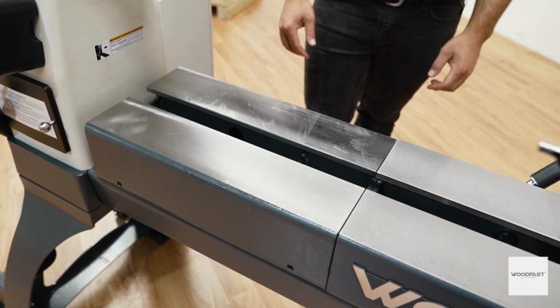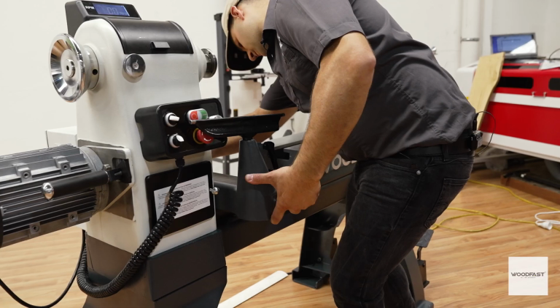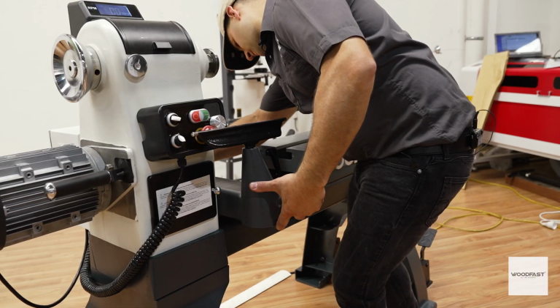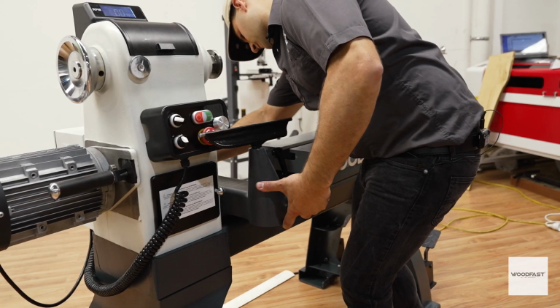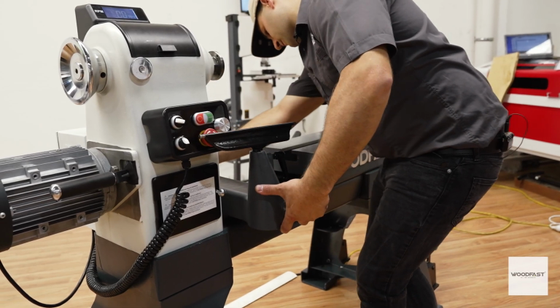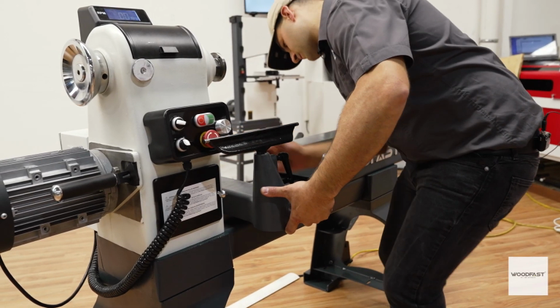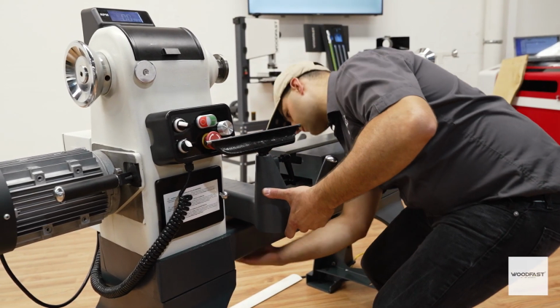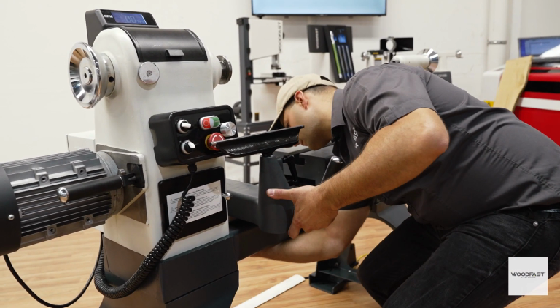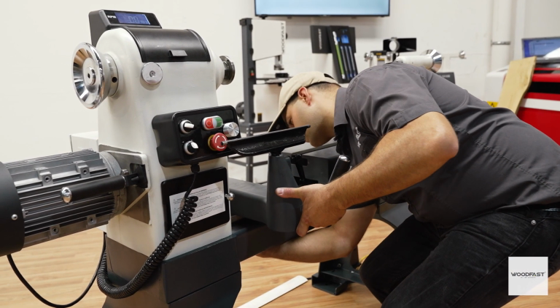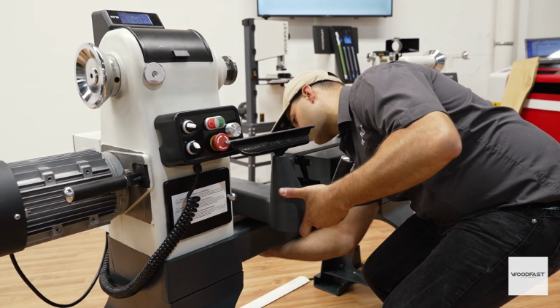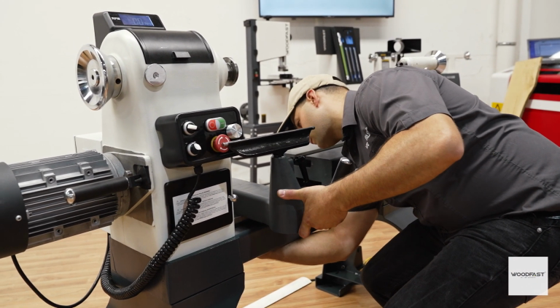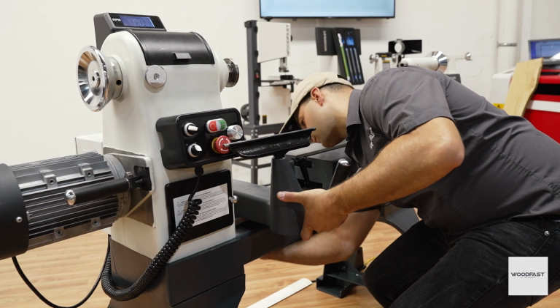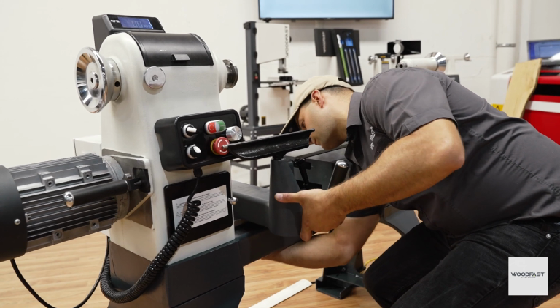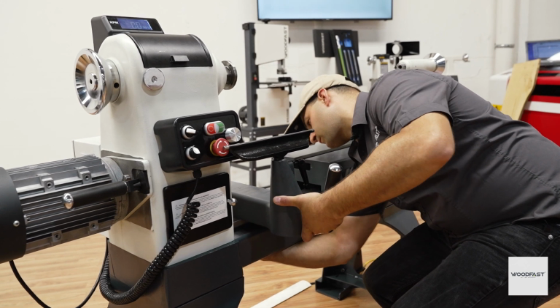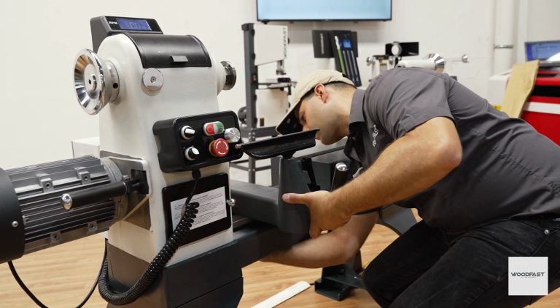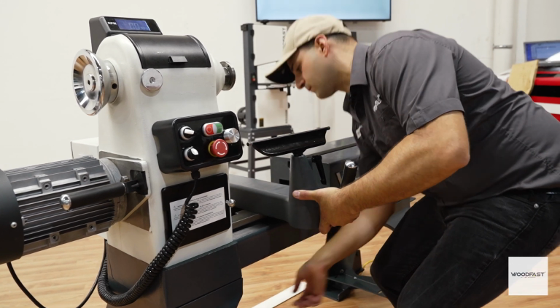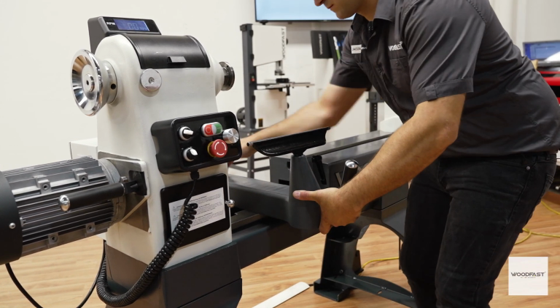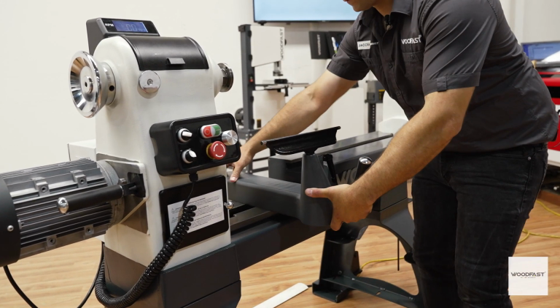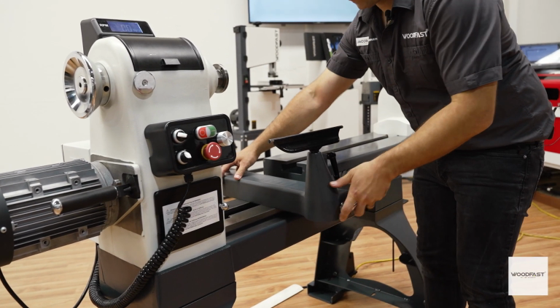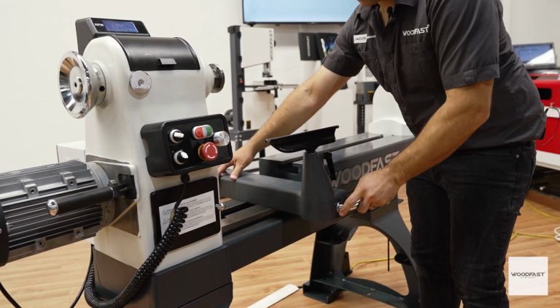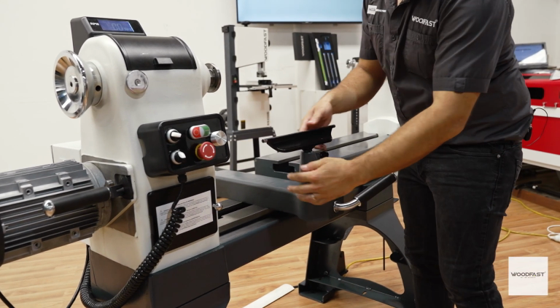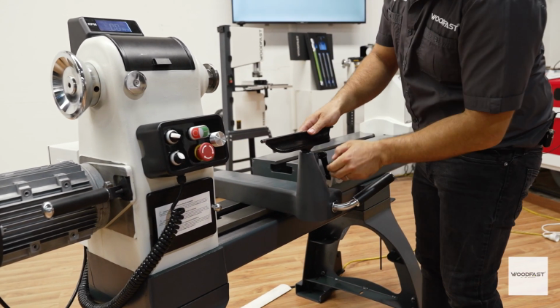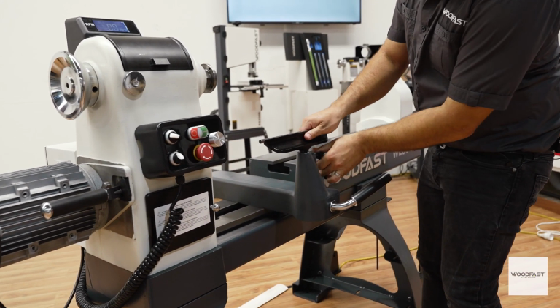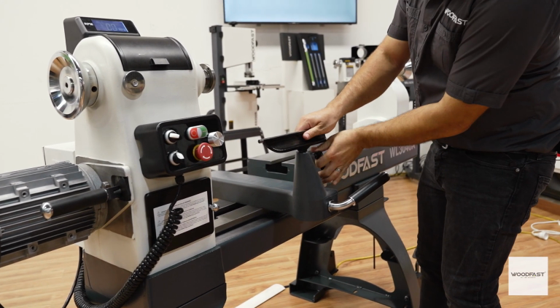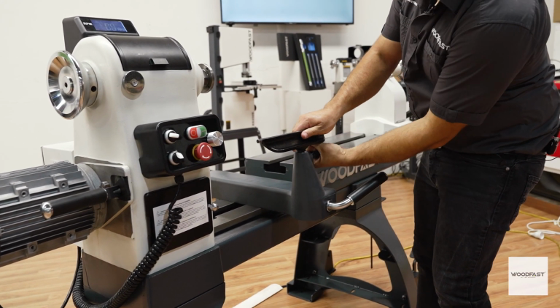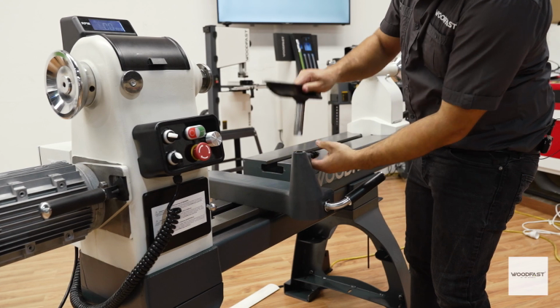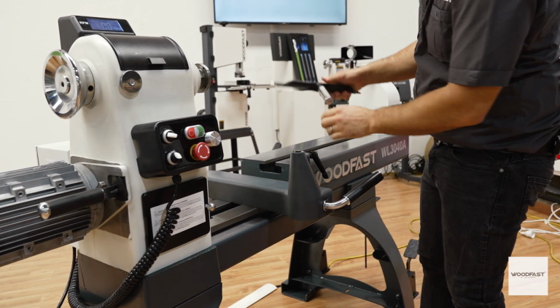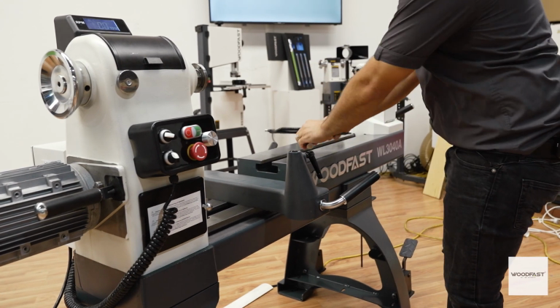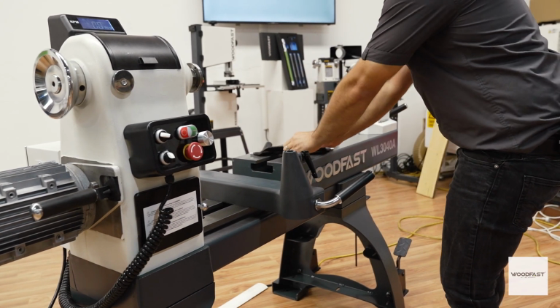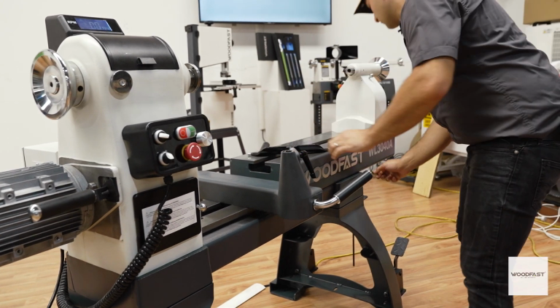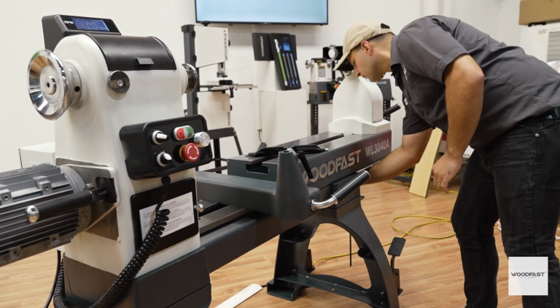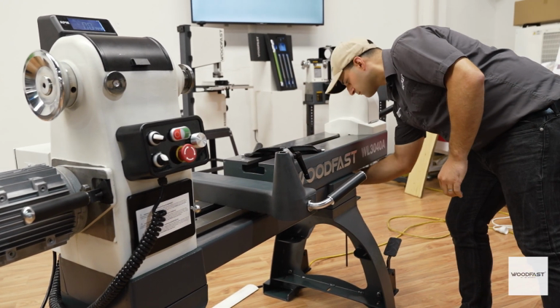This Woodfast lathe features a super heavy duty banjo with a 12 inch wide tool rest. Topped with a solid steel round bar, this ensures your turning is smooth and even.